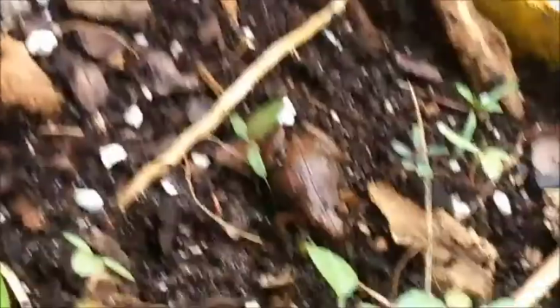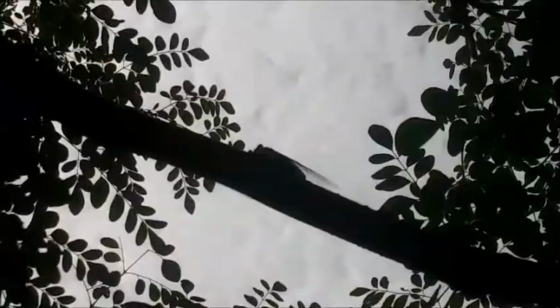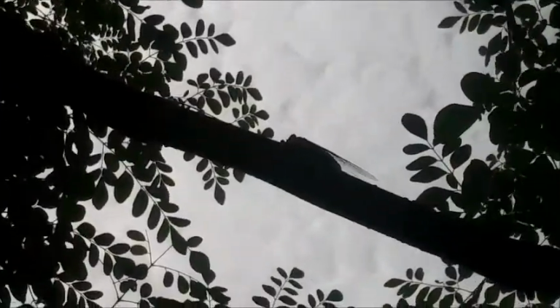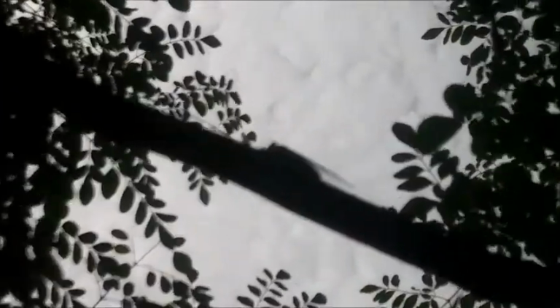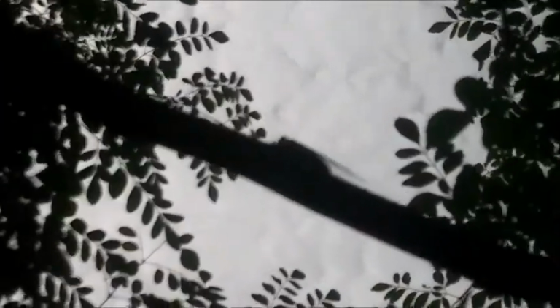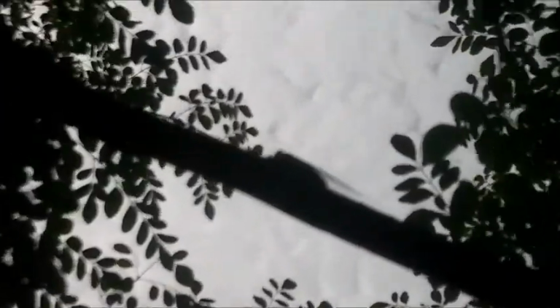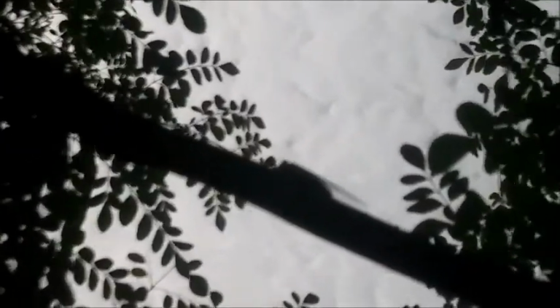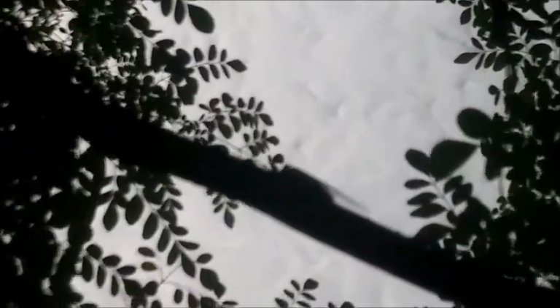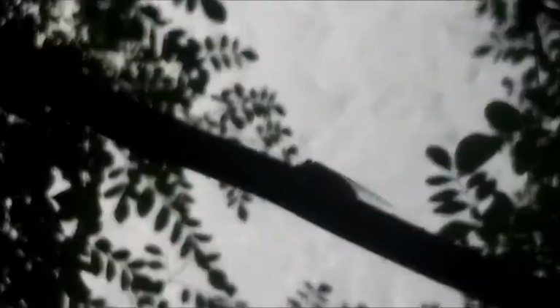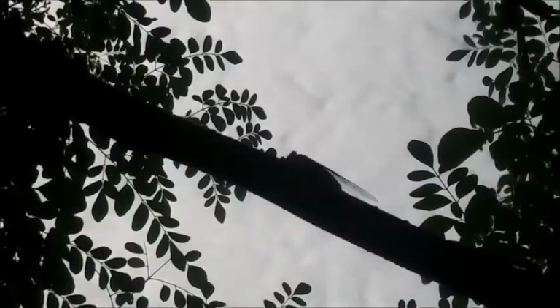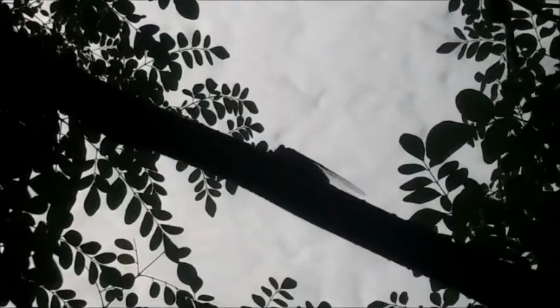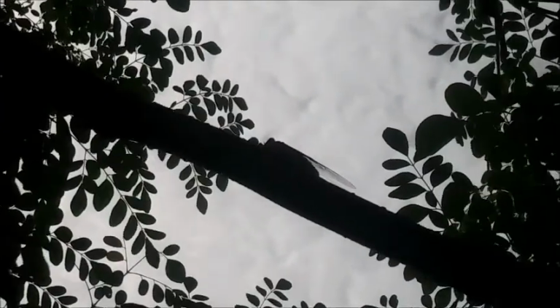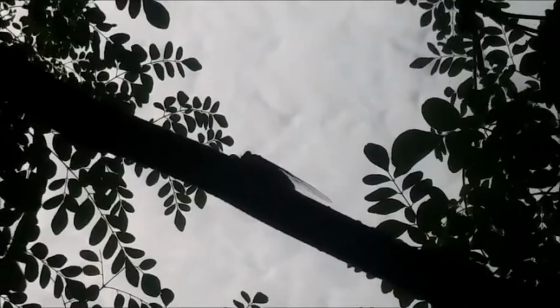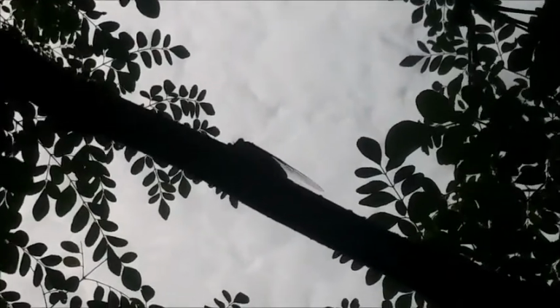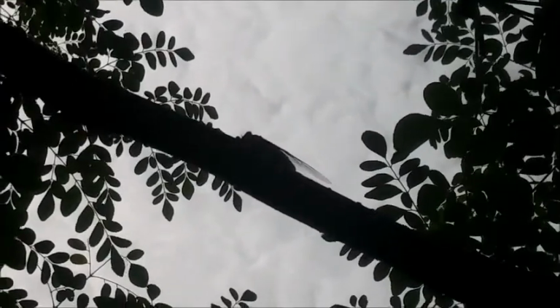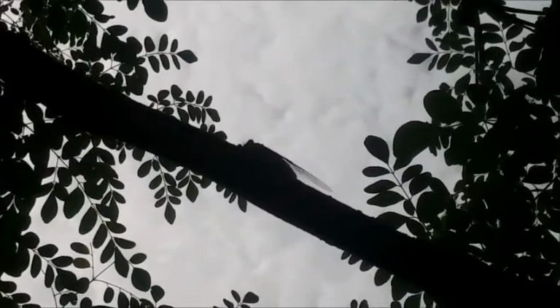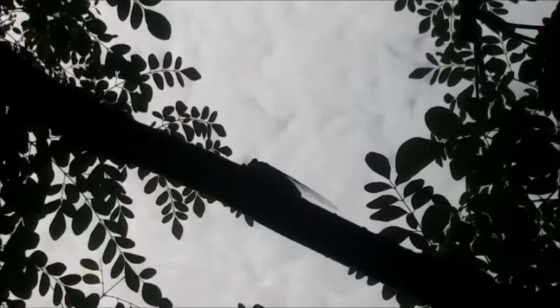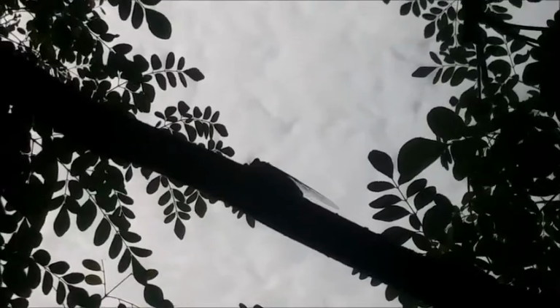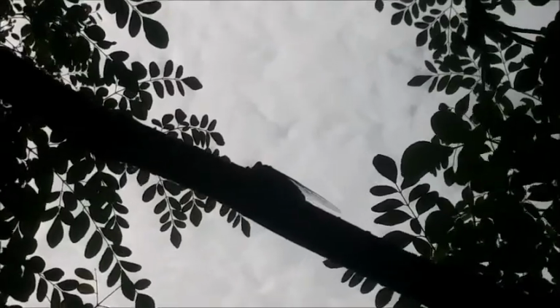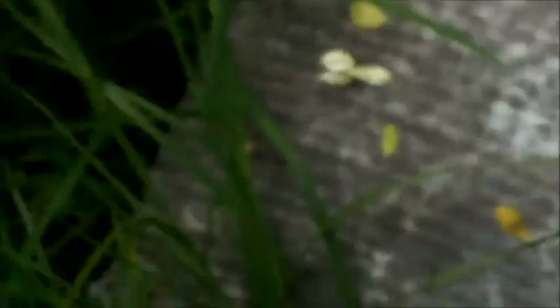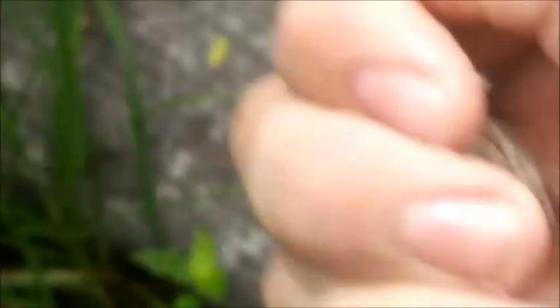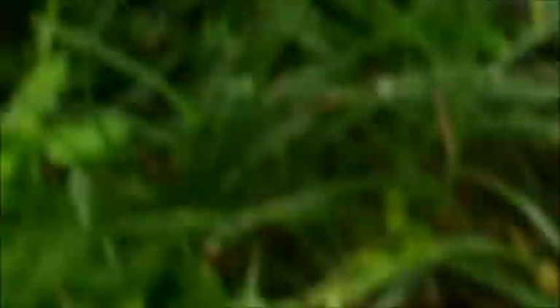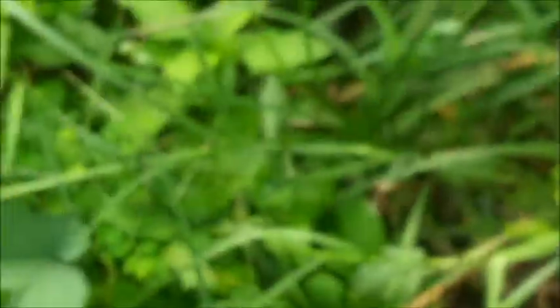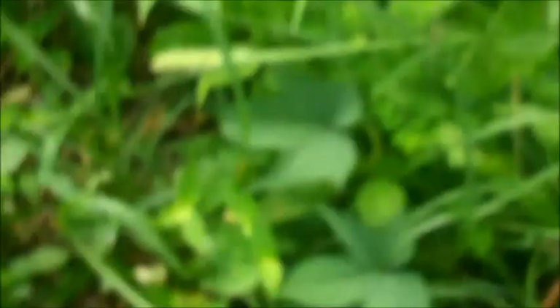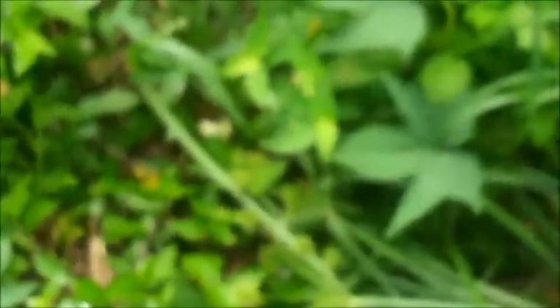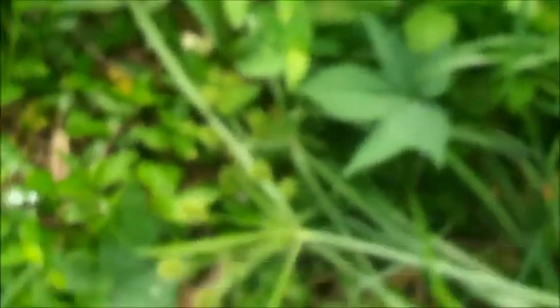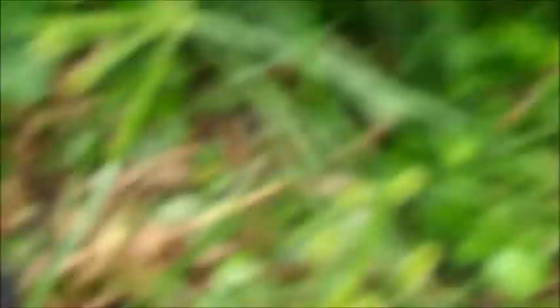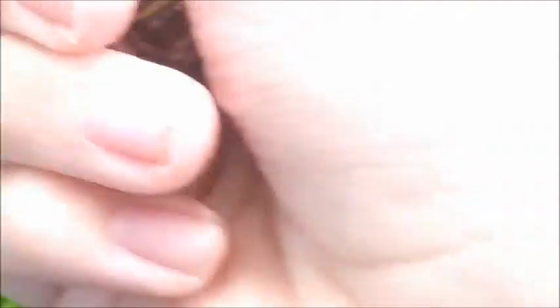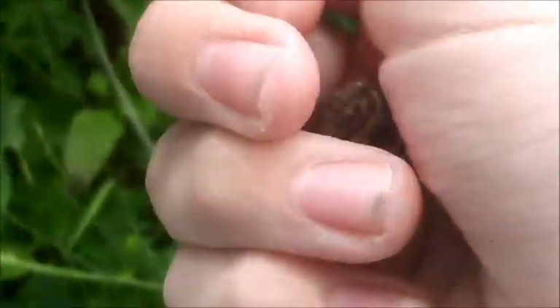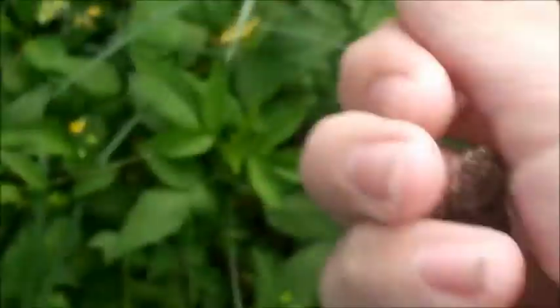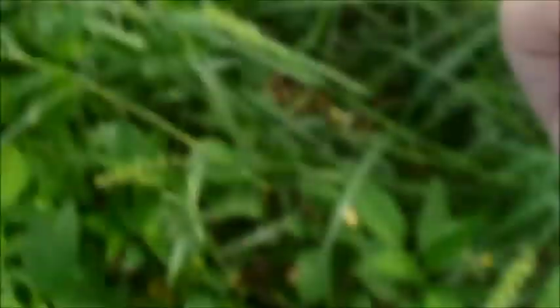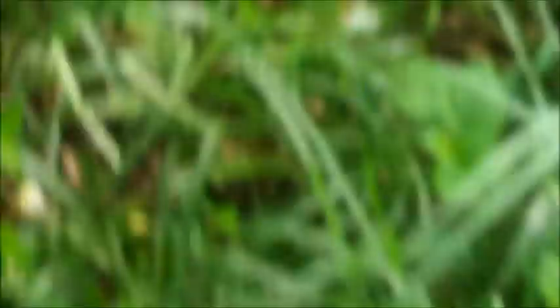Another cicada right up here, just like the one from another video. Got it! Another cicada! Oh my goodness!